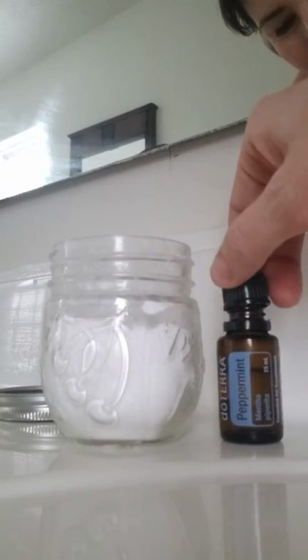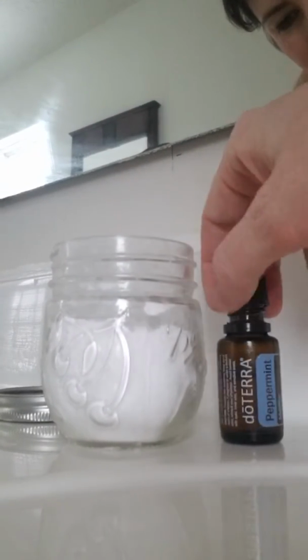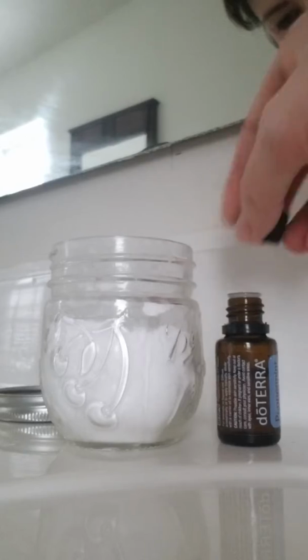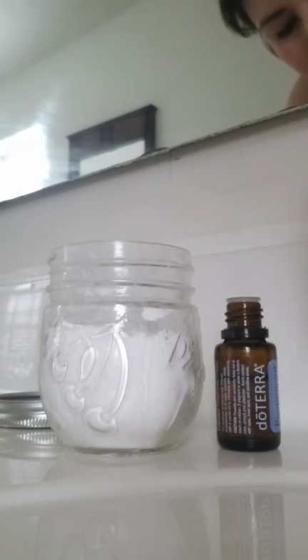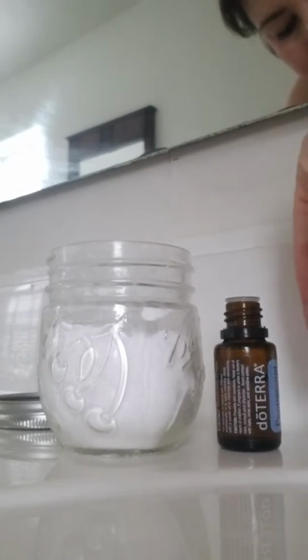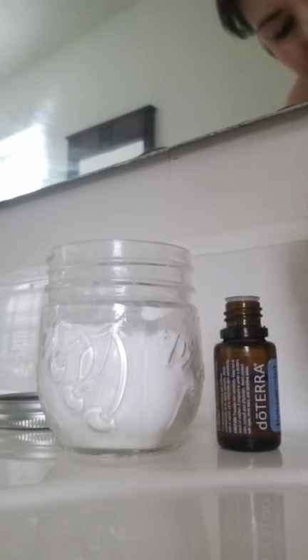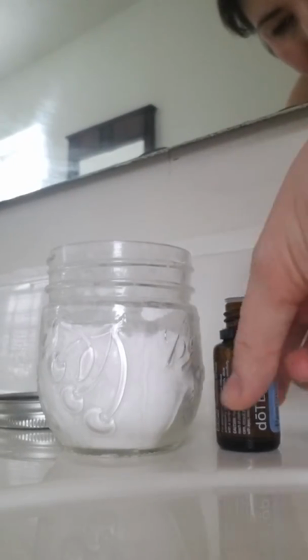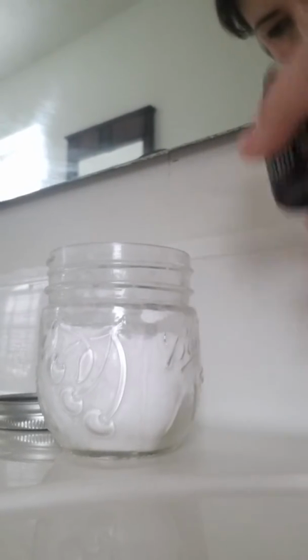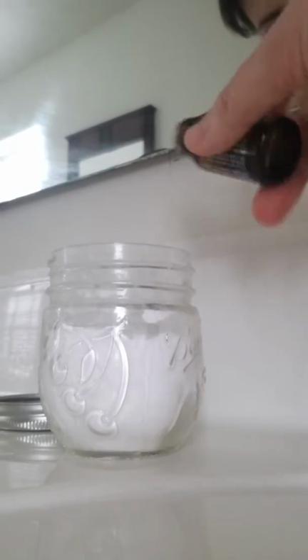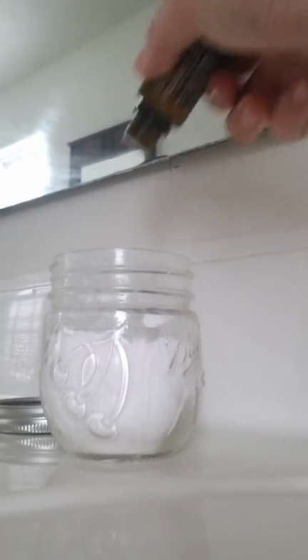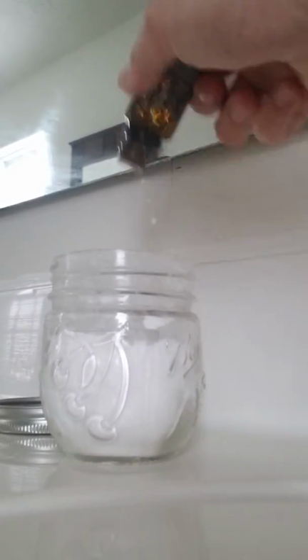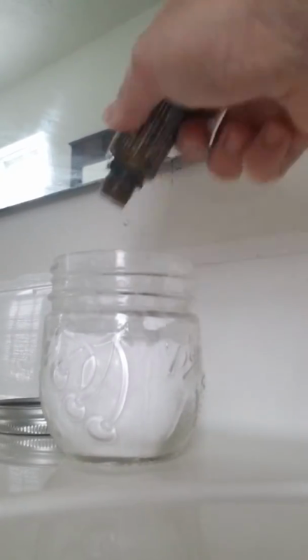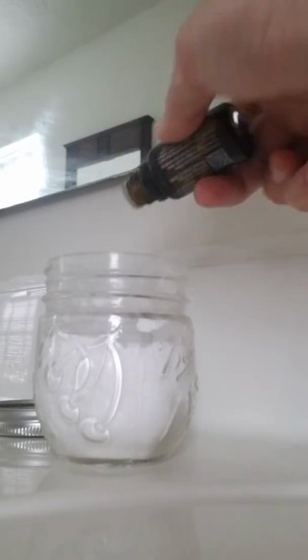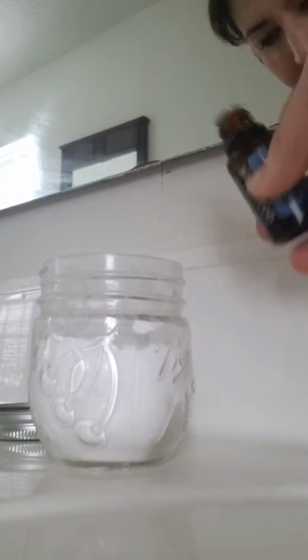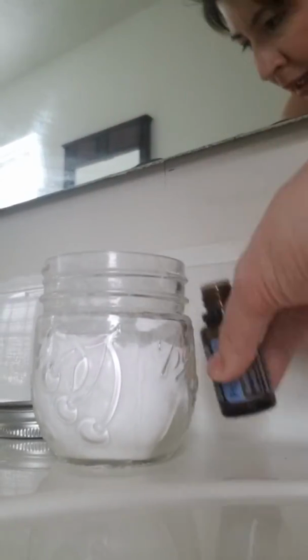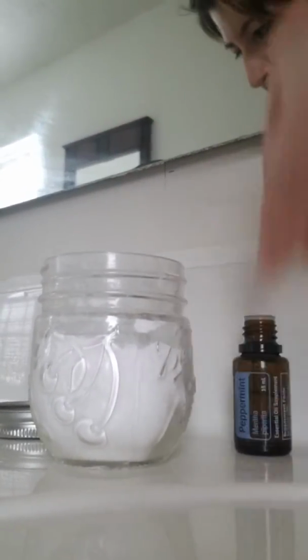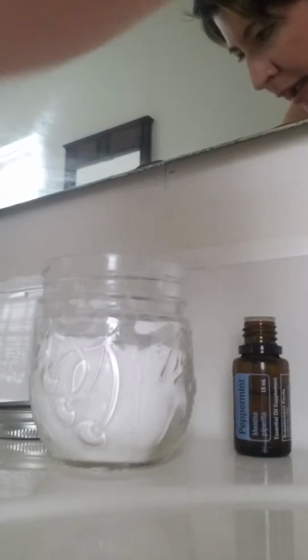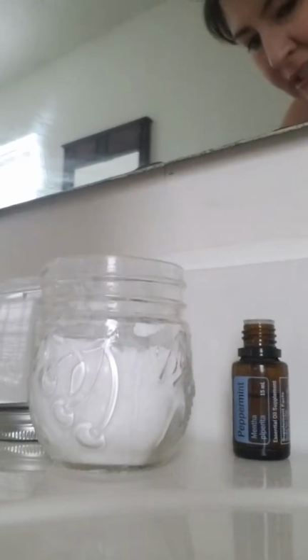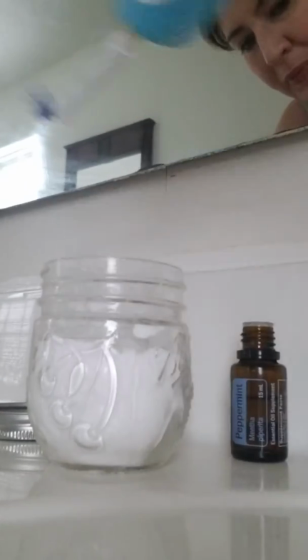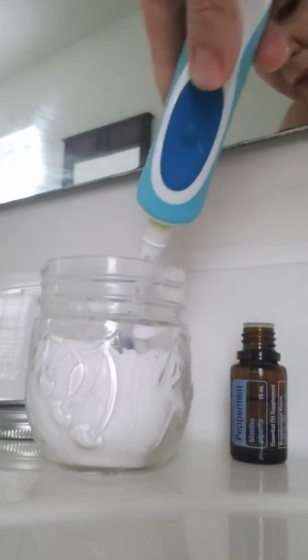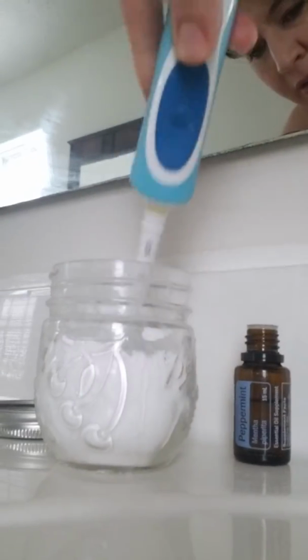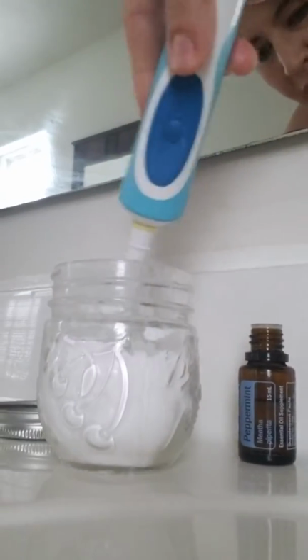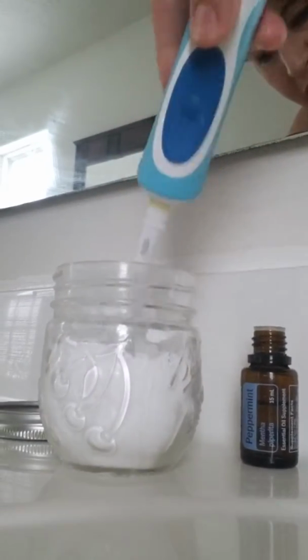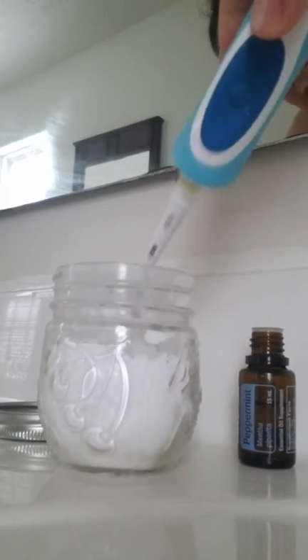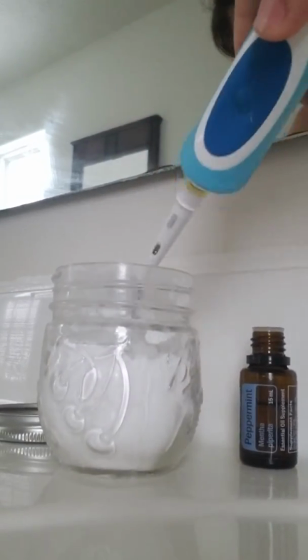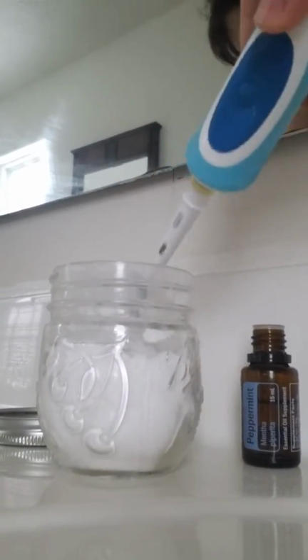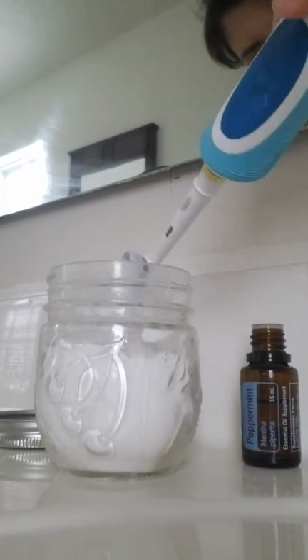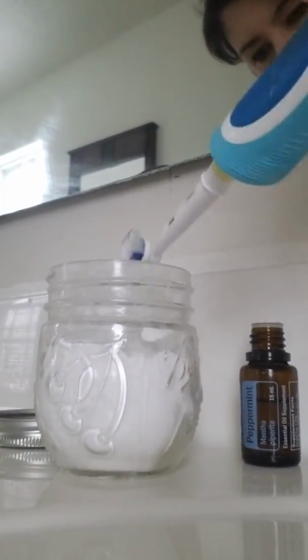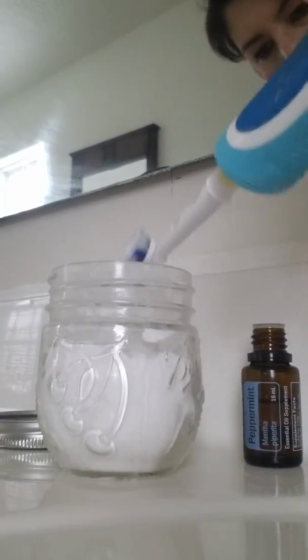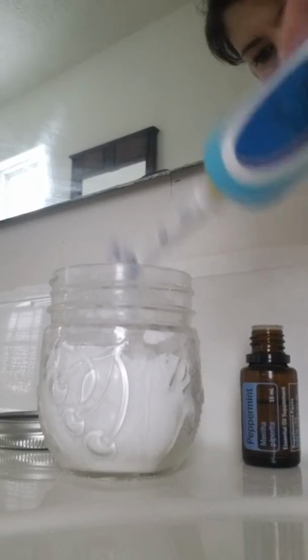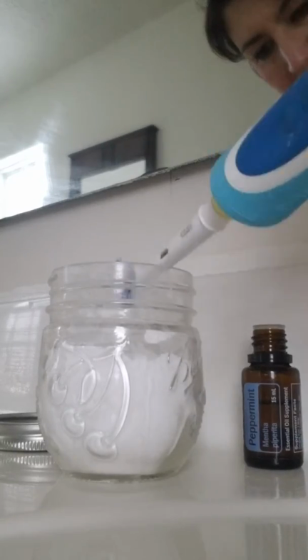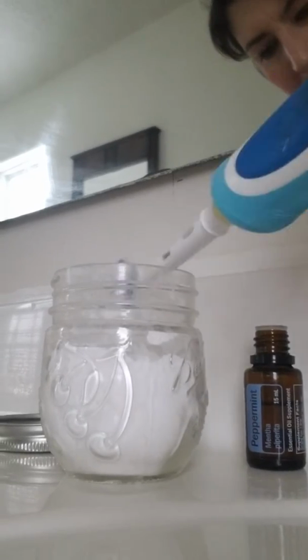I just take the peppermint oil, drop a few drops in, and then mix it up really well with my toothbrush. Then I'll put a little water on my toothbrush.